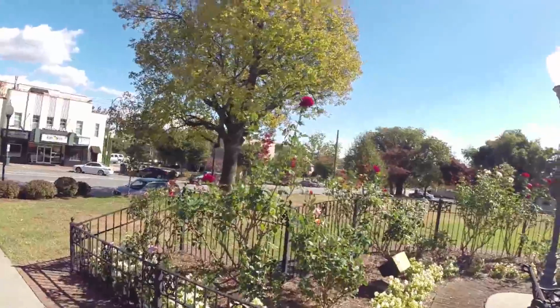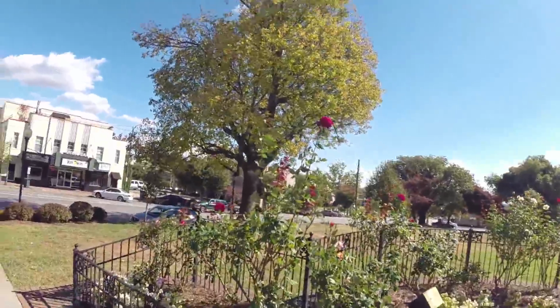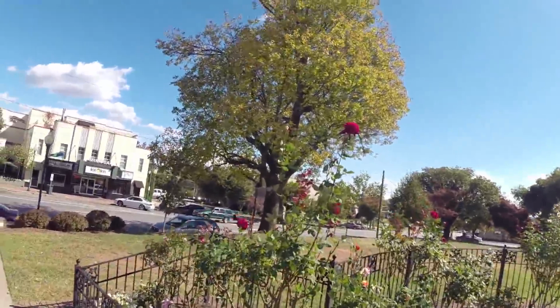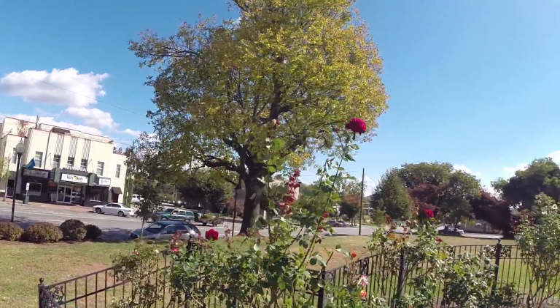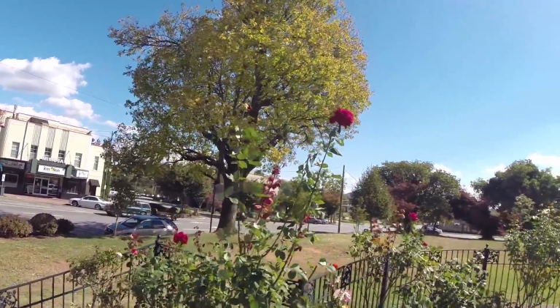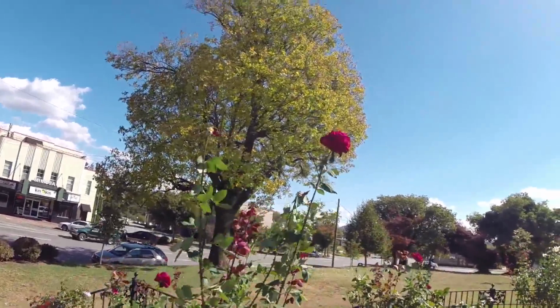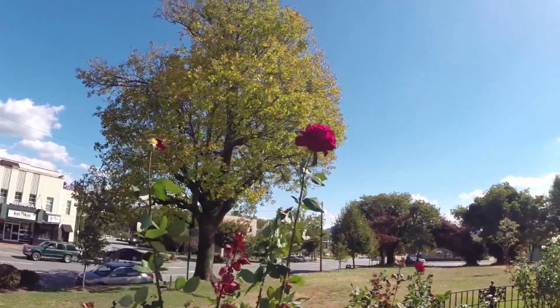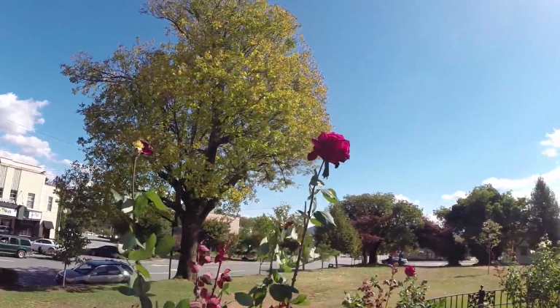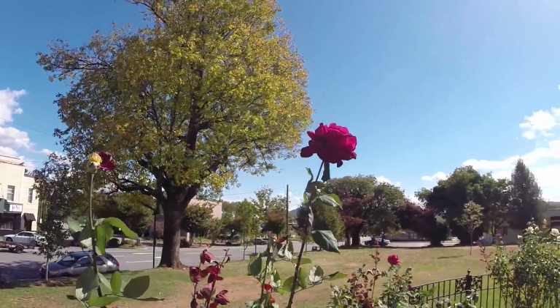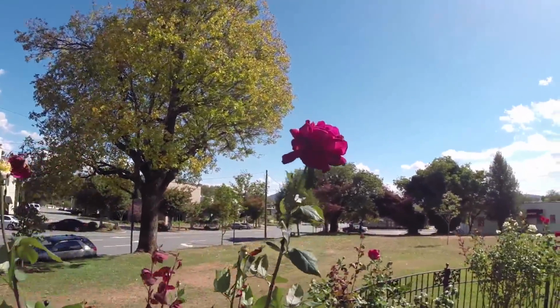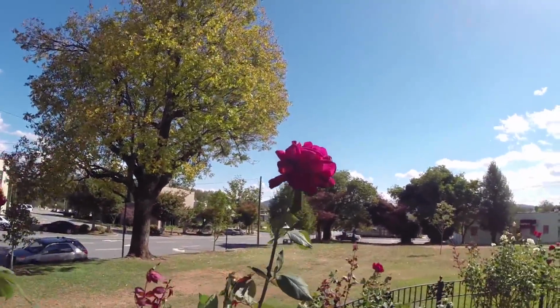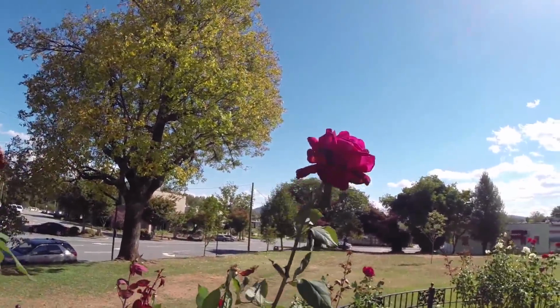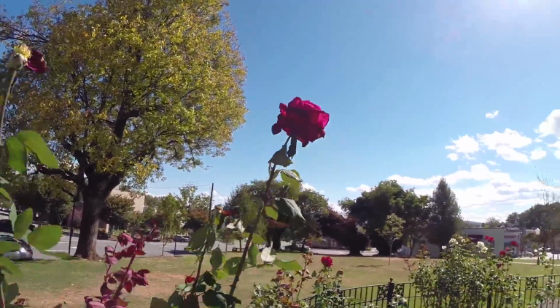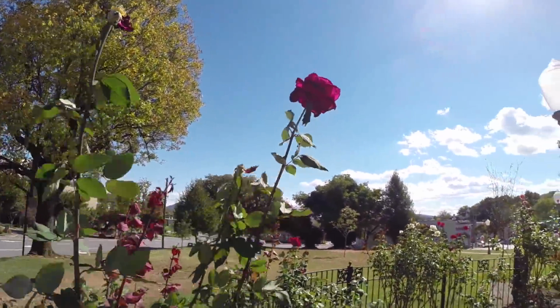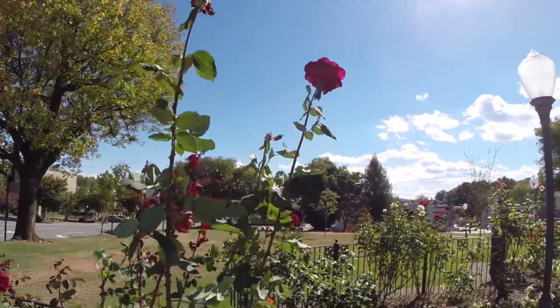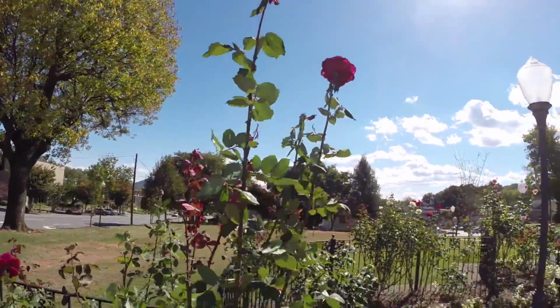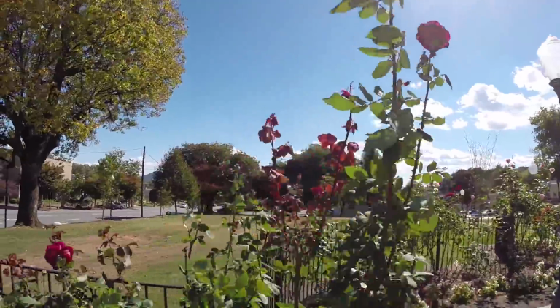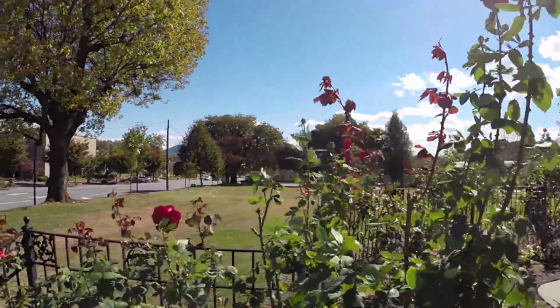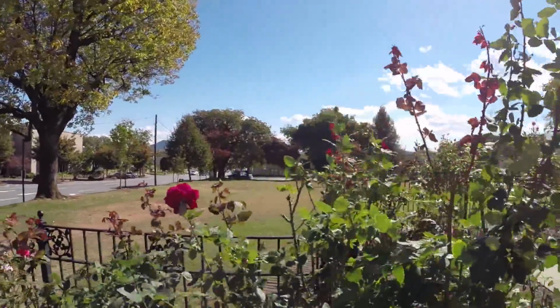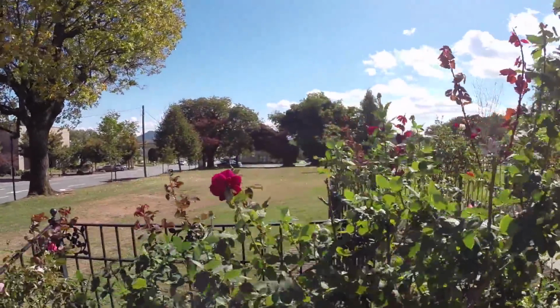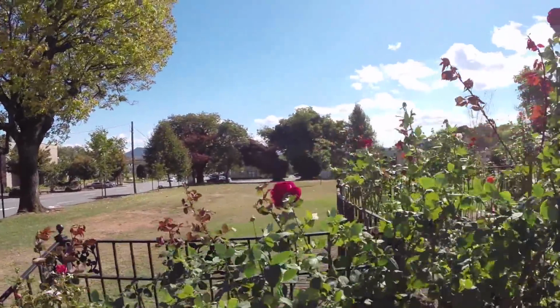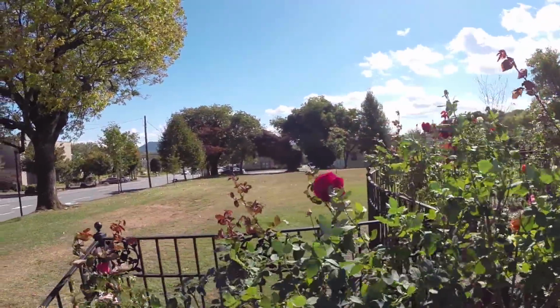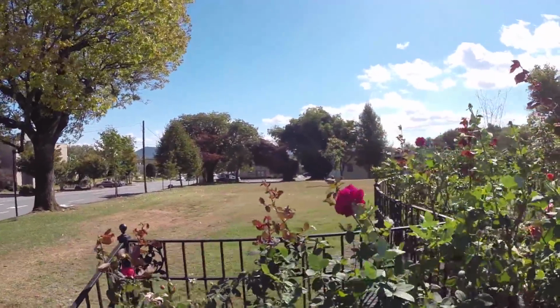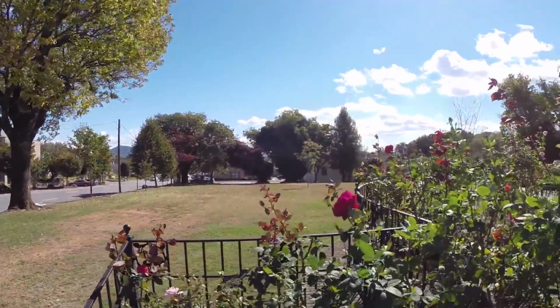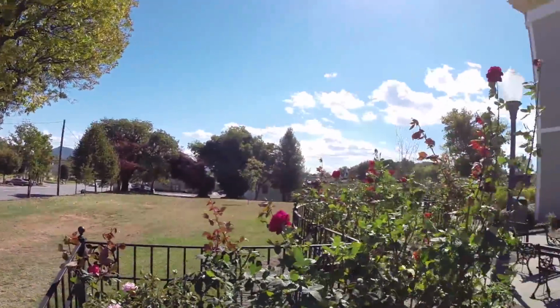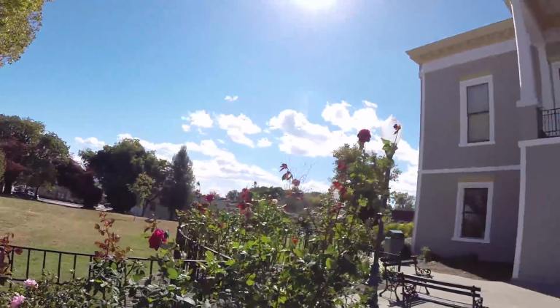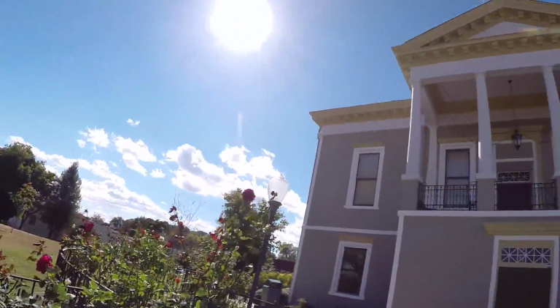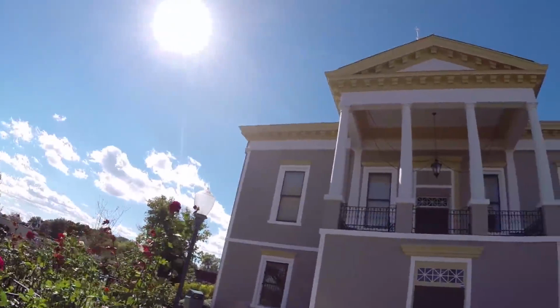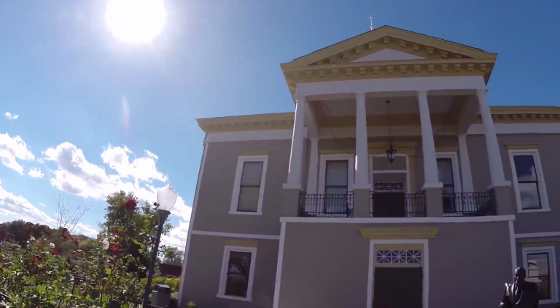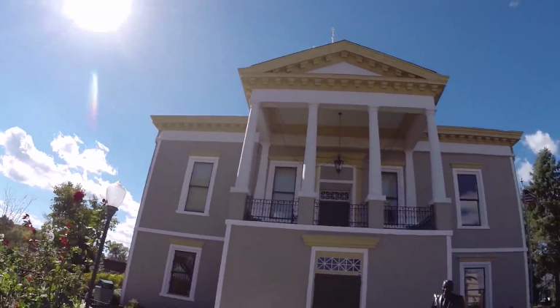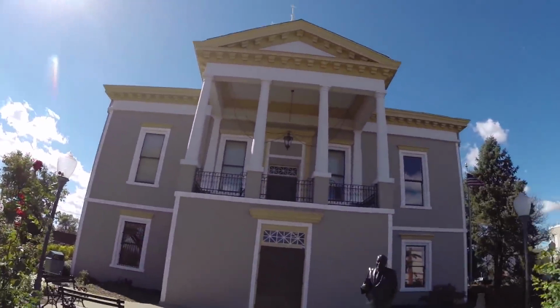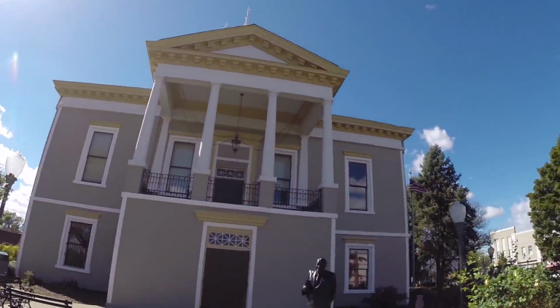Beautiful roses here — check these out. I just think this is some of the pretty small rose garden here. This is our old courthouse.